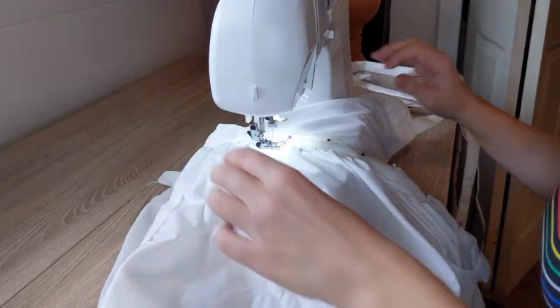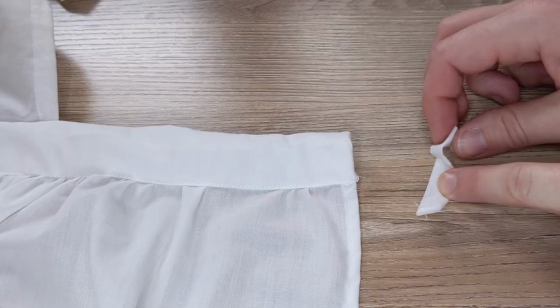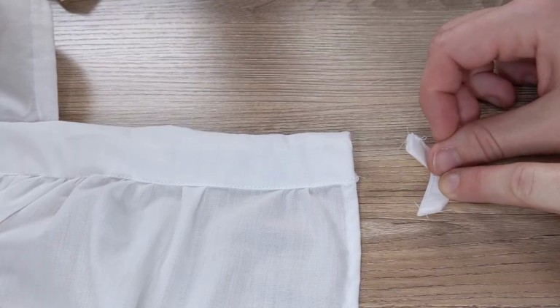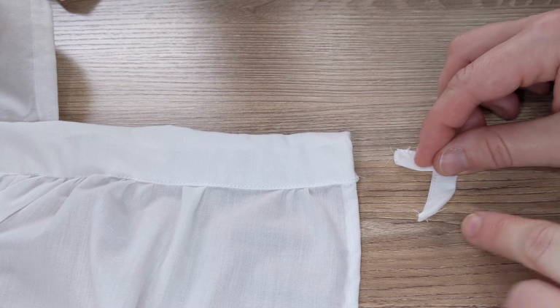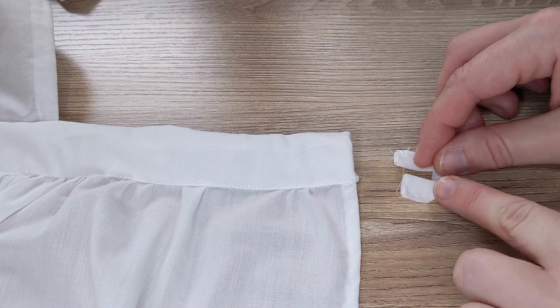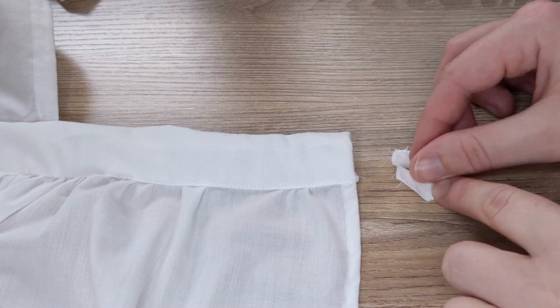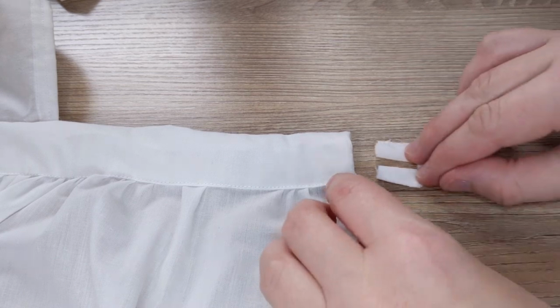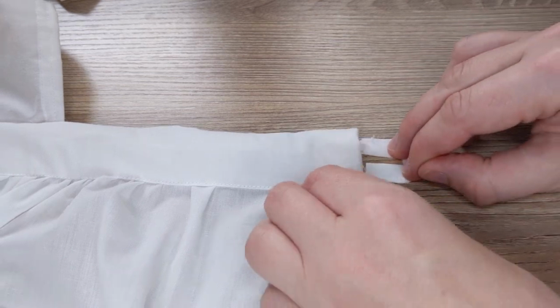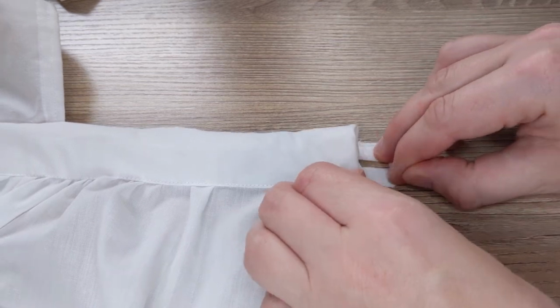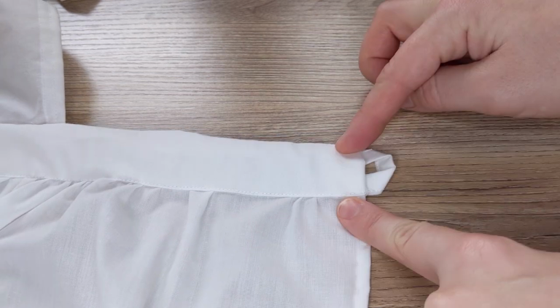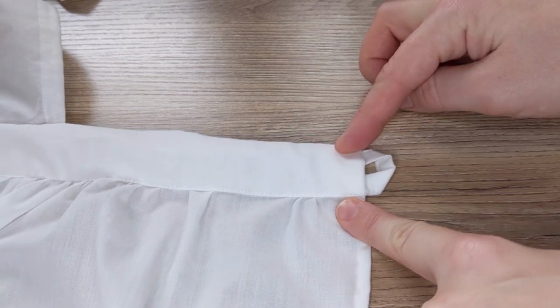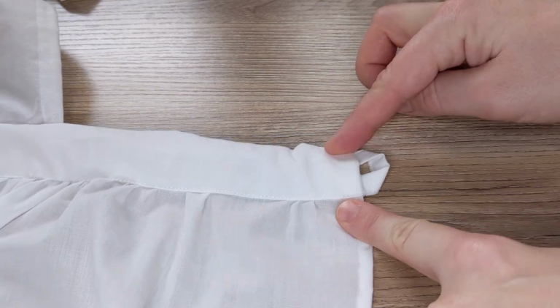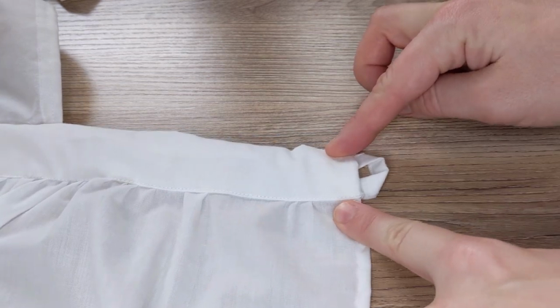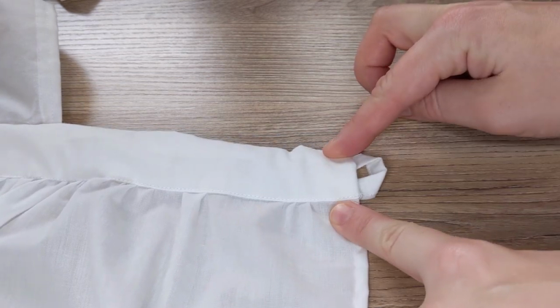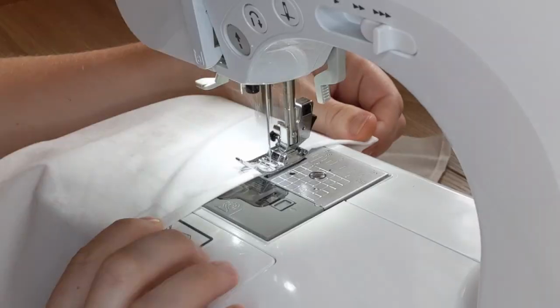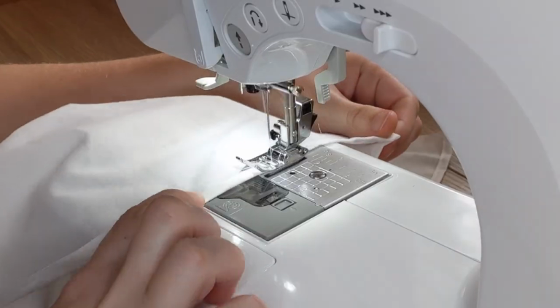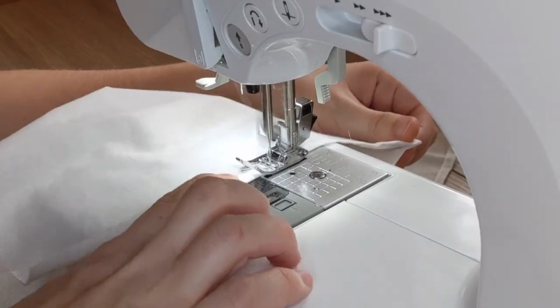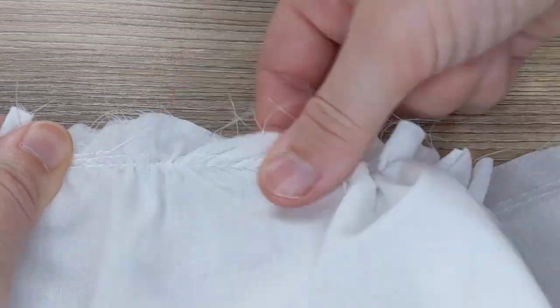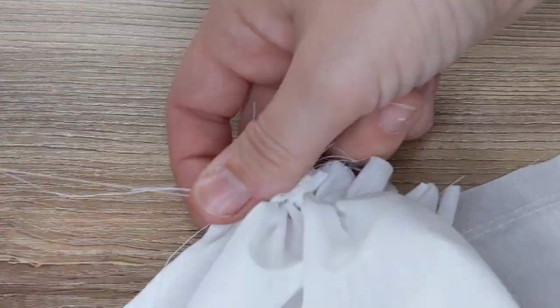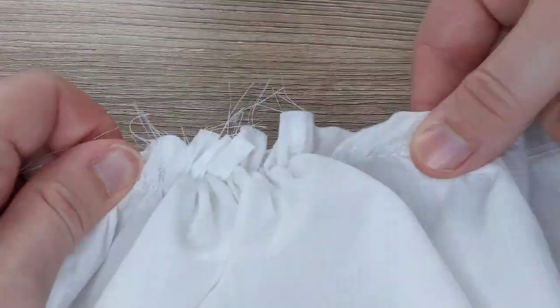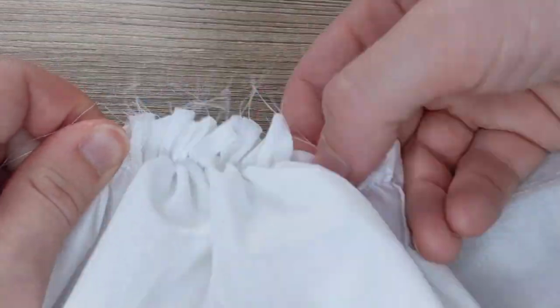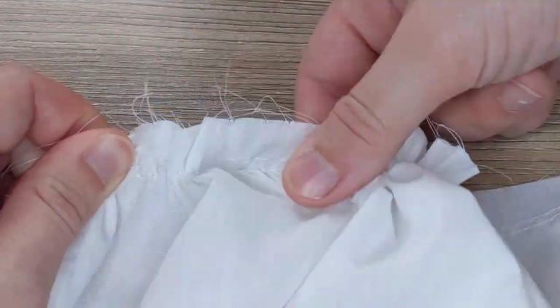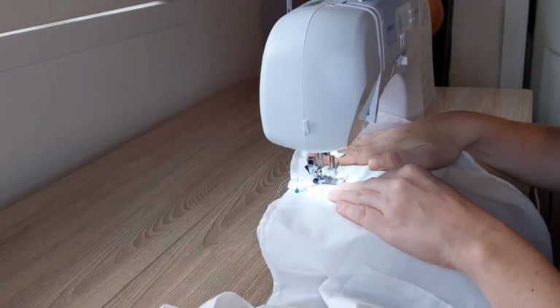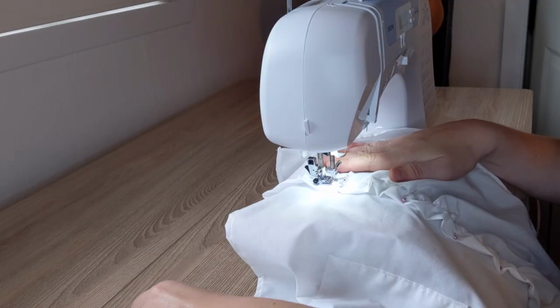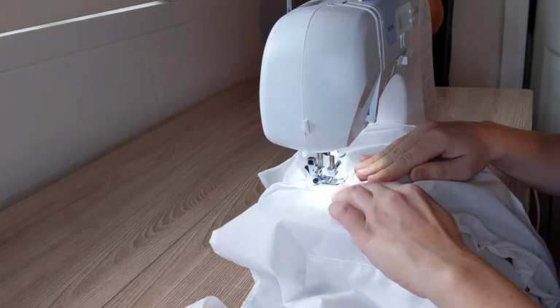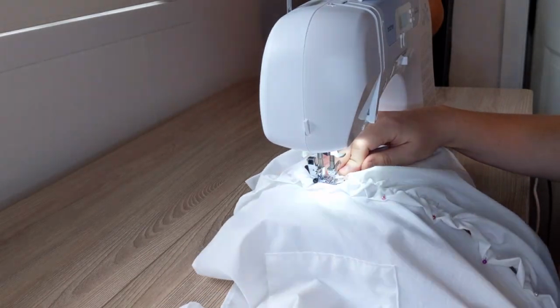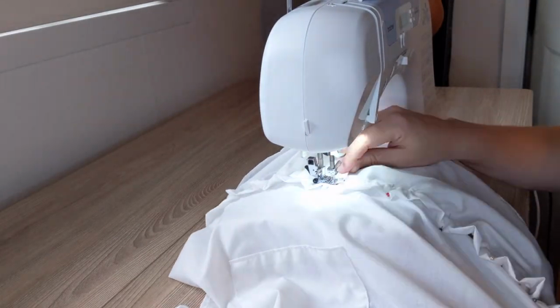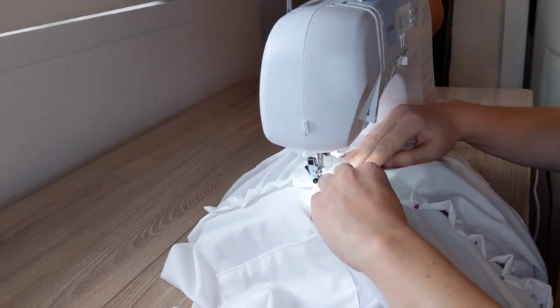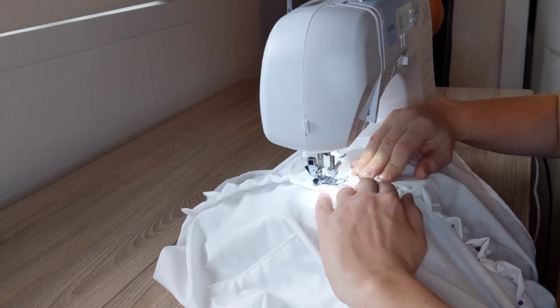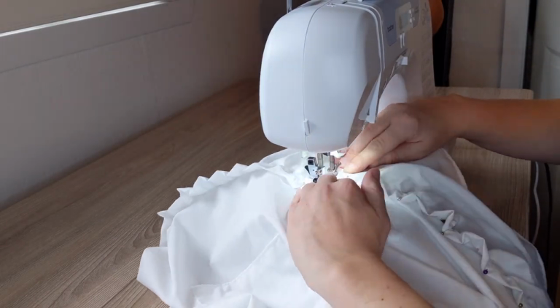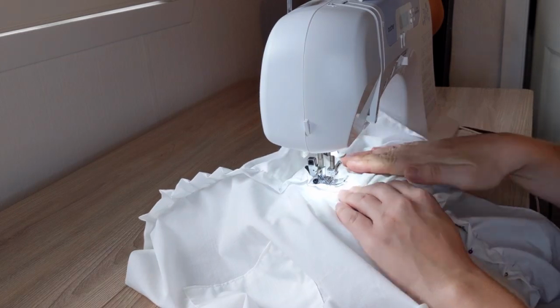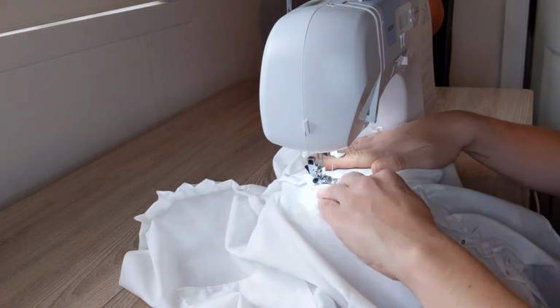I tucked the loops into the end of the waistband and sewed it shut. I hemmed the sides and bottom of the ruffle, then gathered it with a one inch hem at the top. I attached the ruffle along the hem, then it was done.